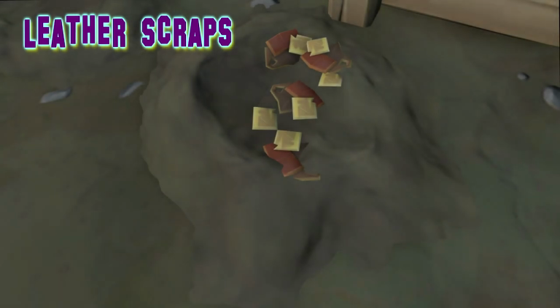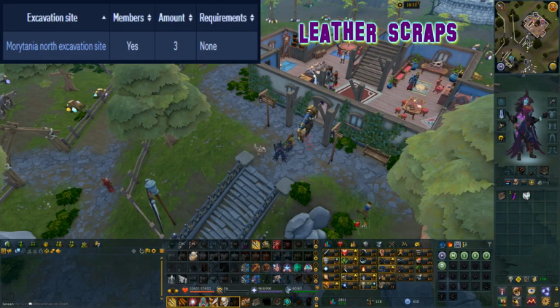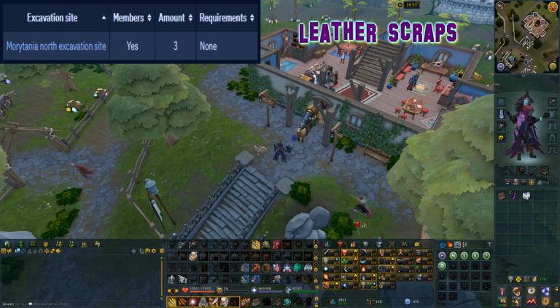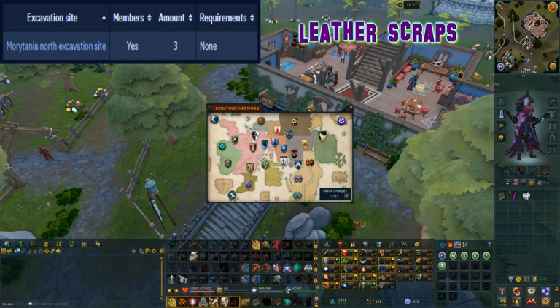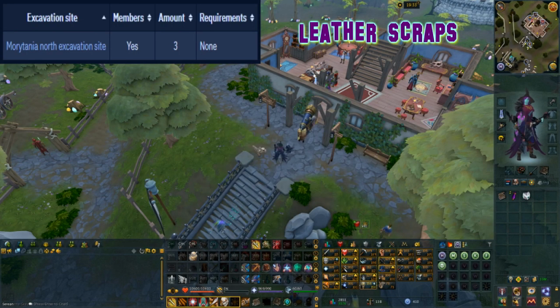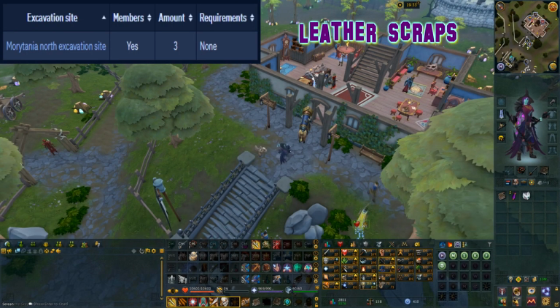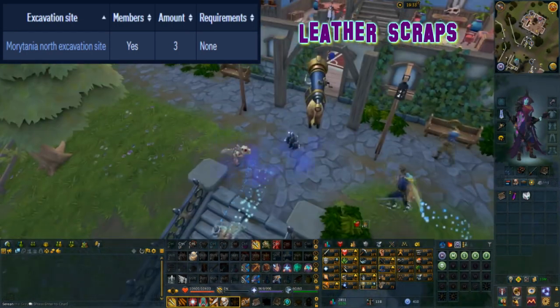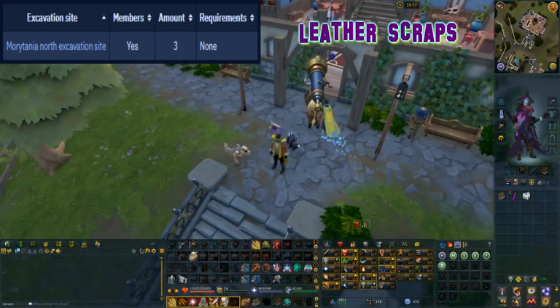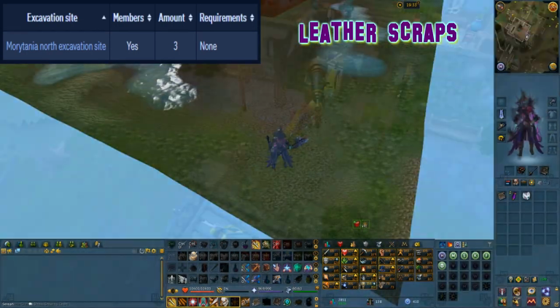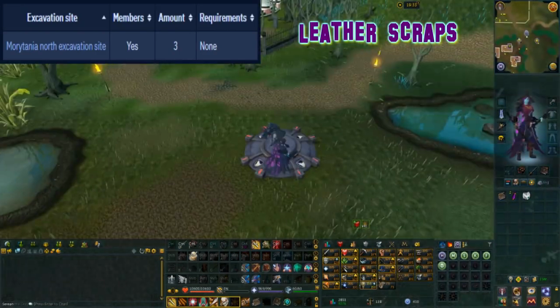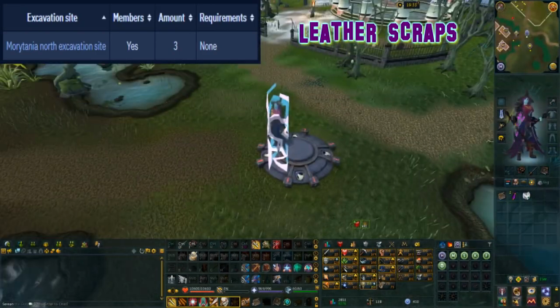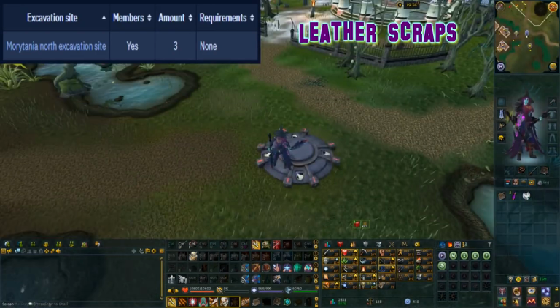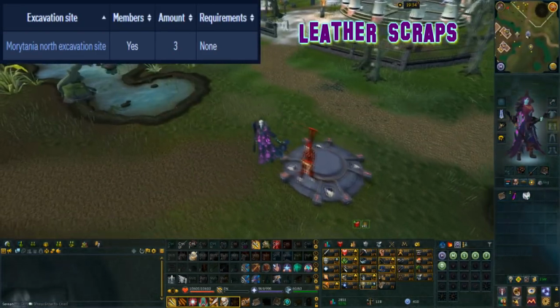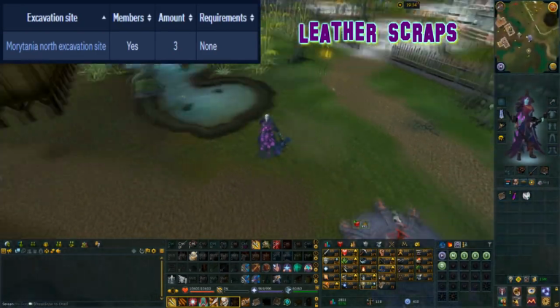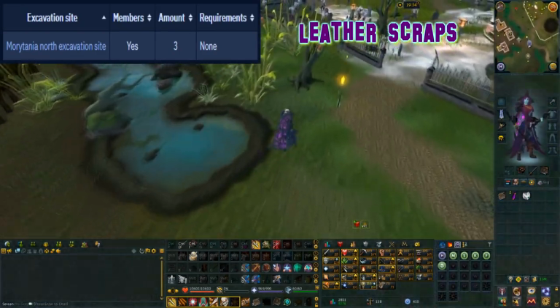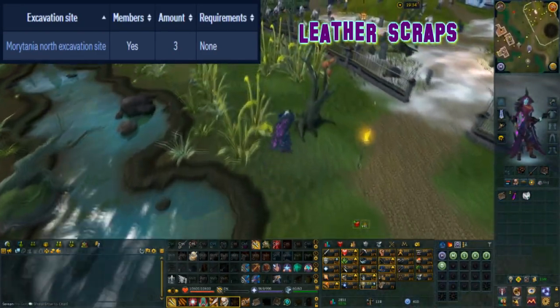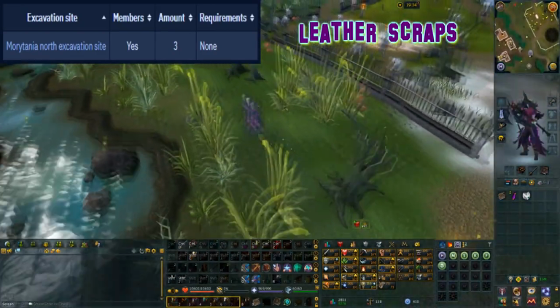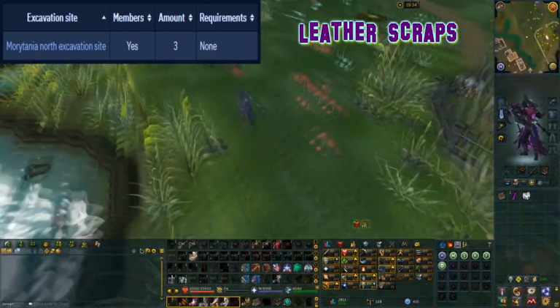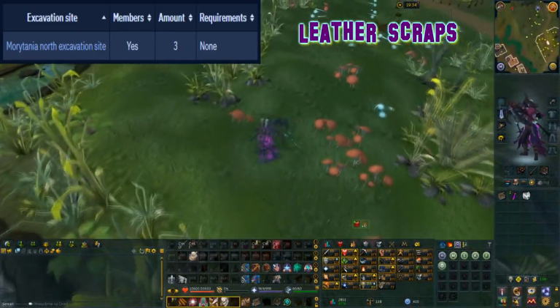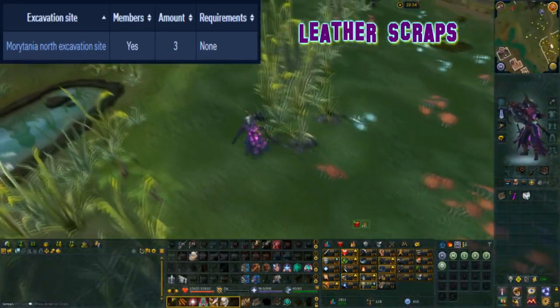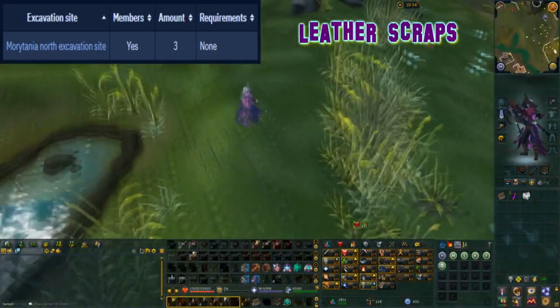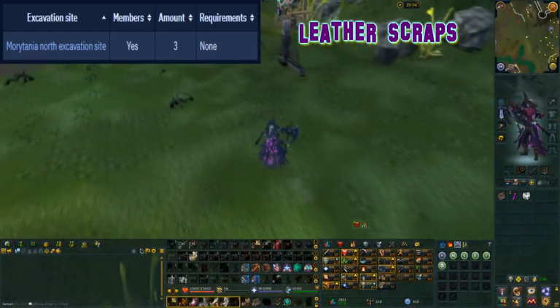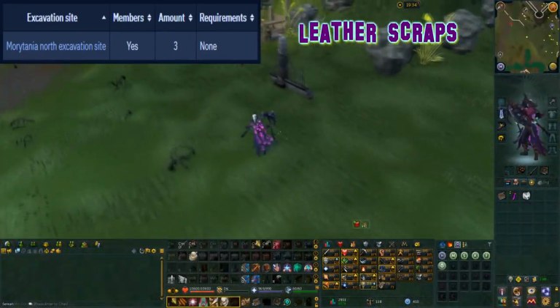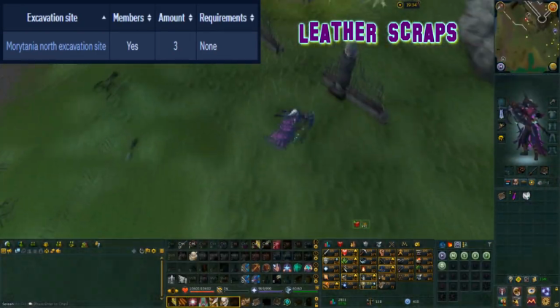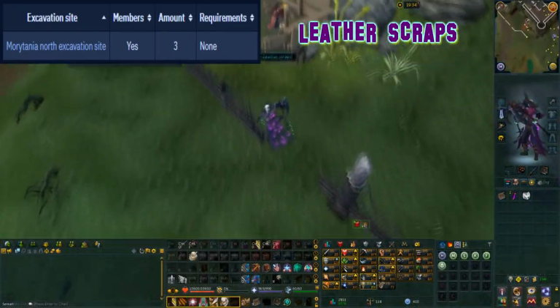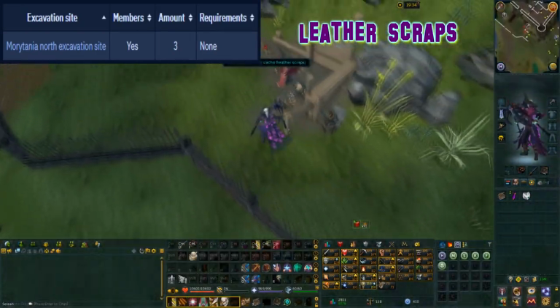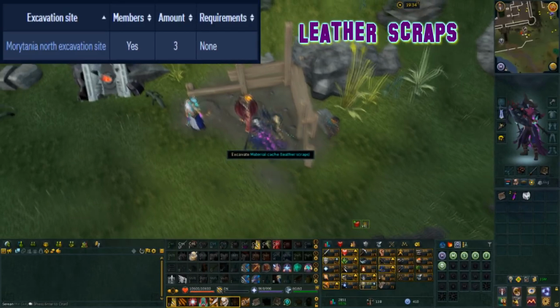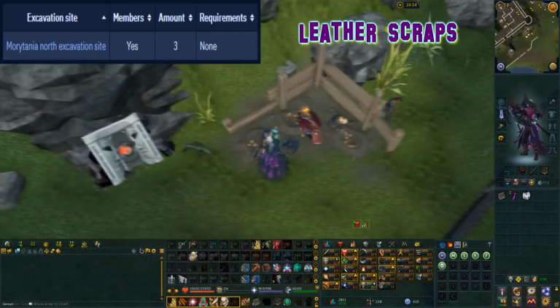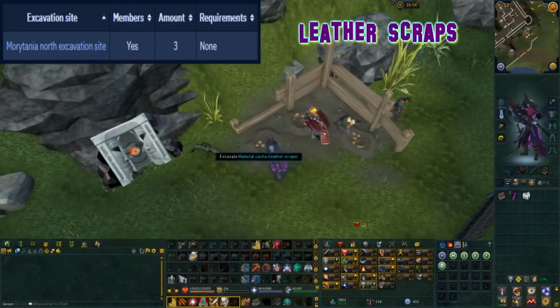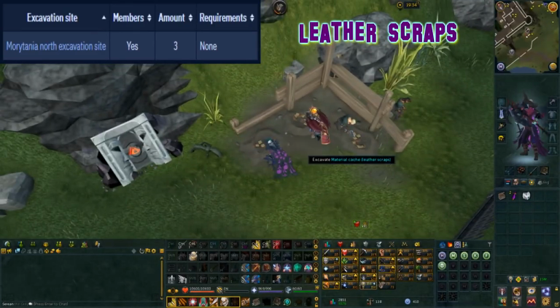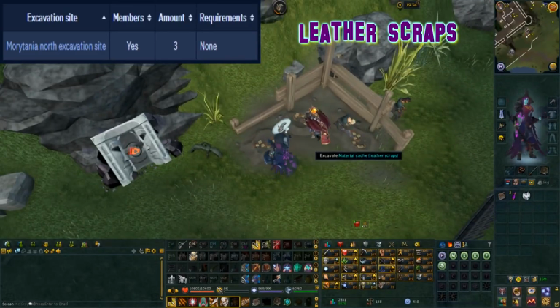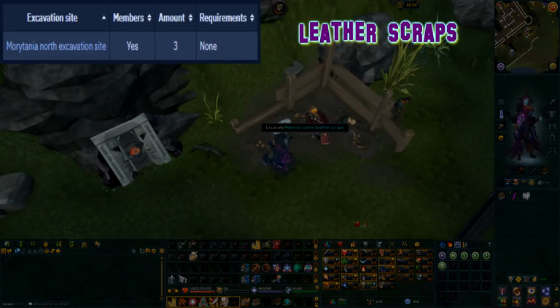This material can be excavated at level 29 arc and can be found at the mauritania north excavation site on the south wall of the slayer tower. There are three caches here.